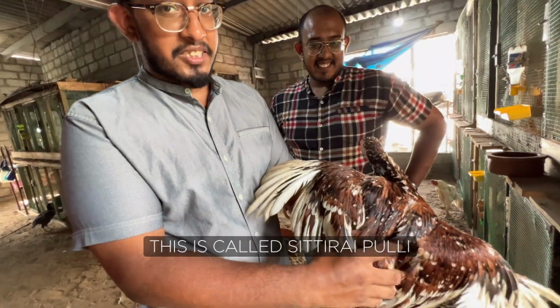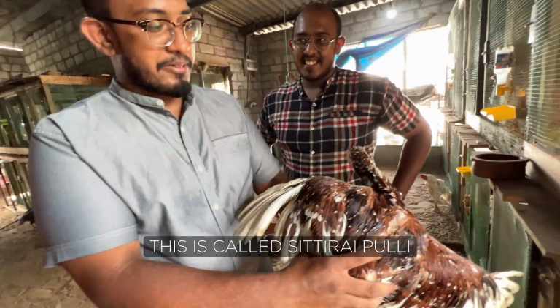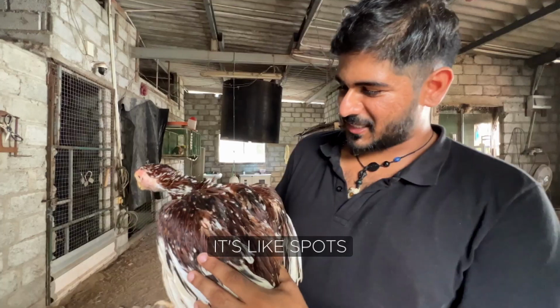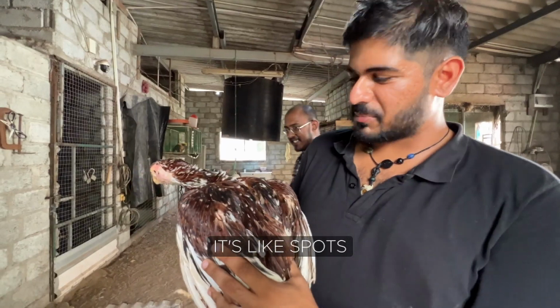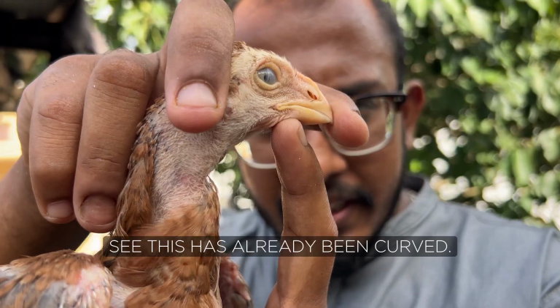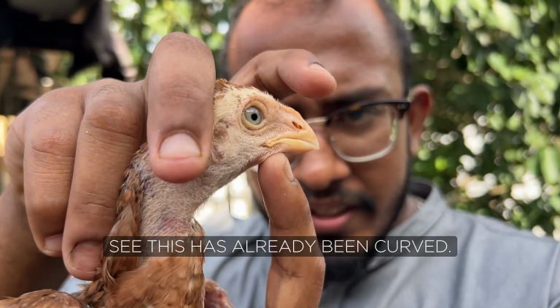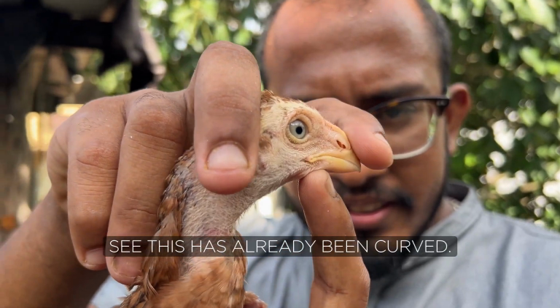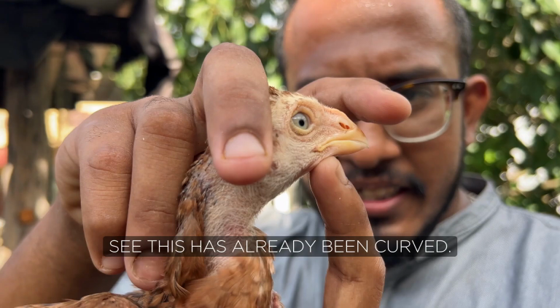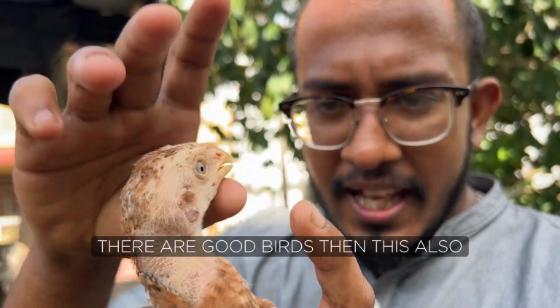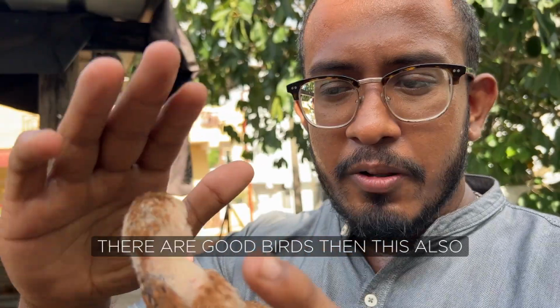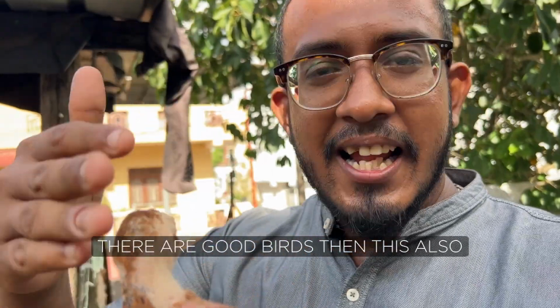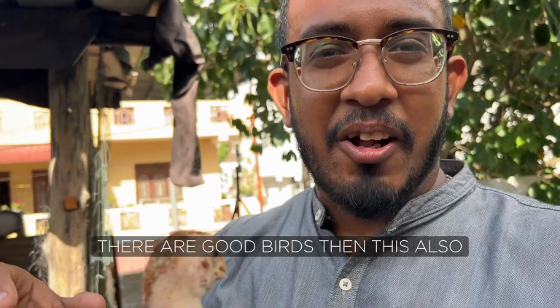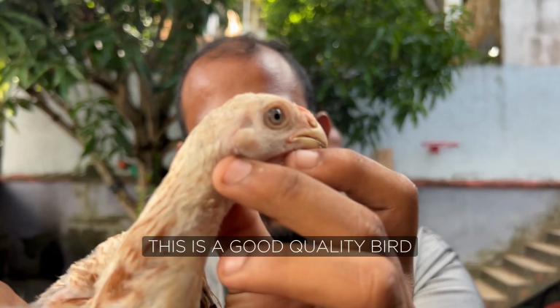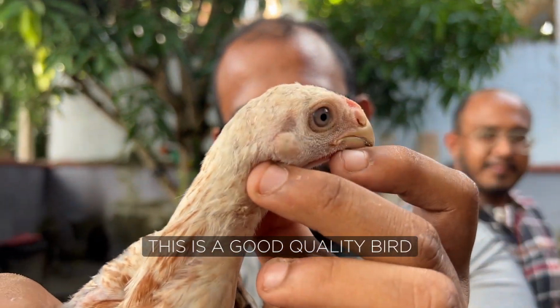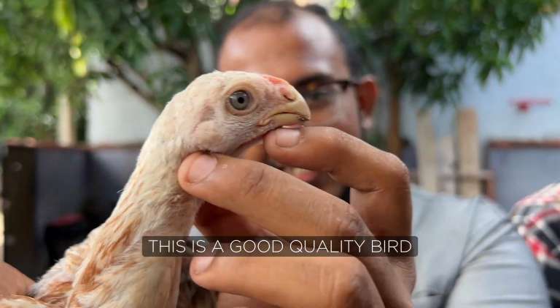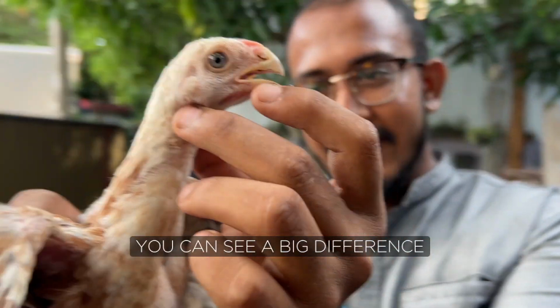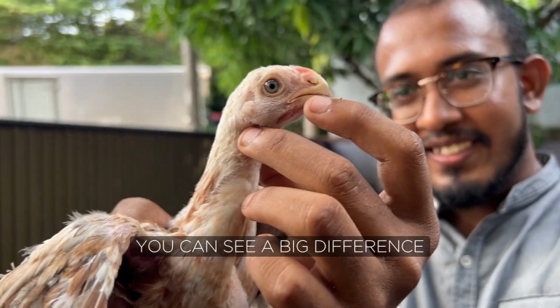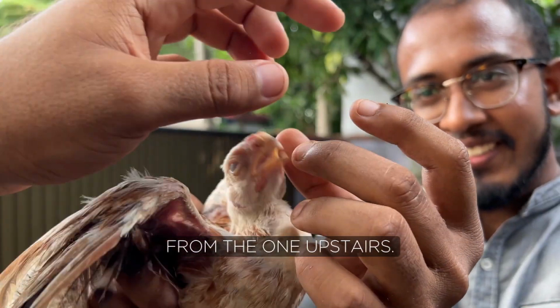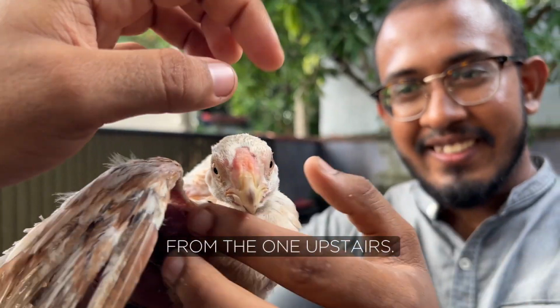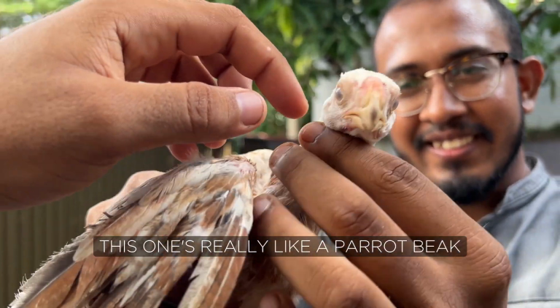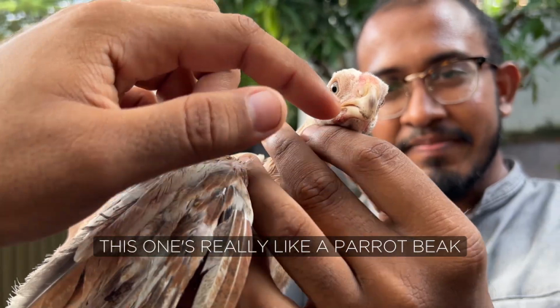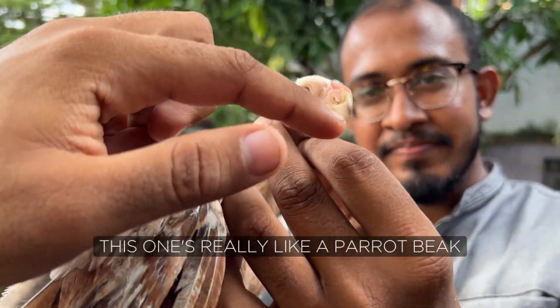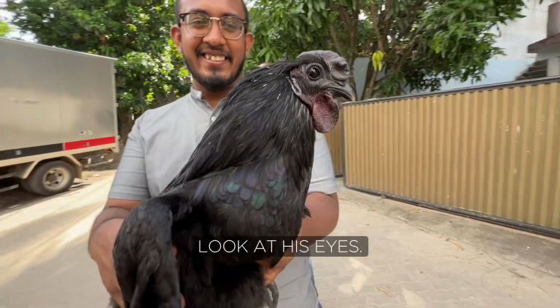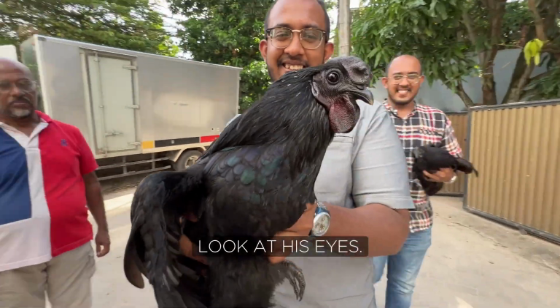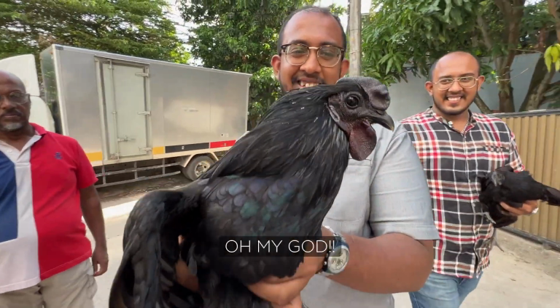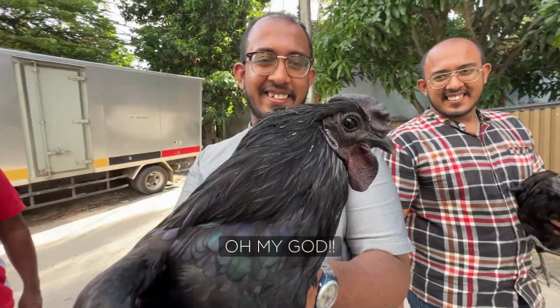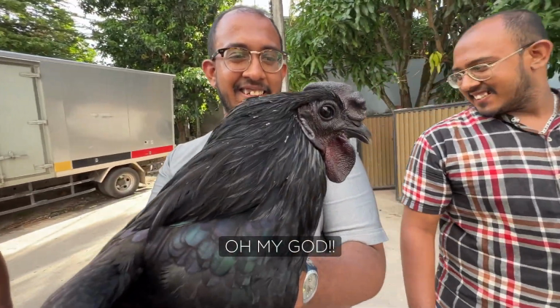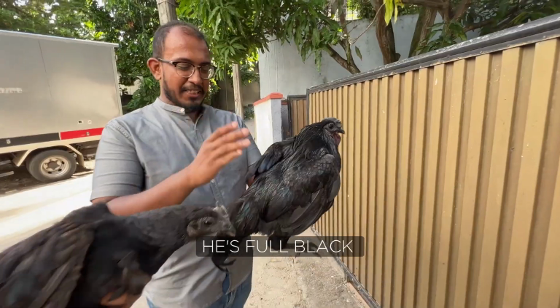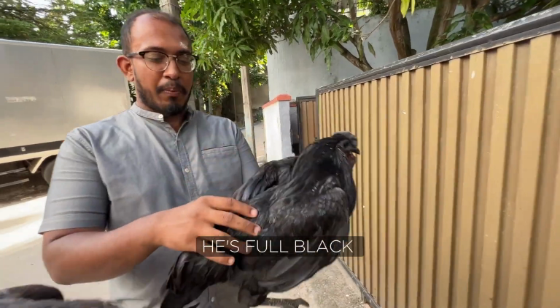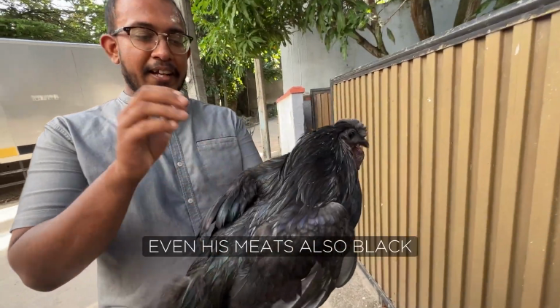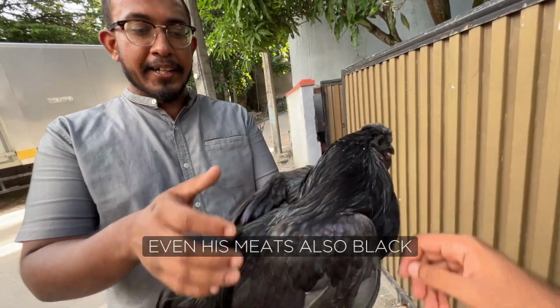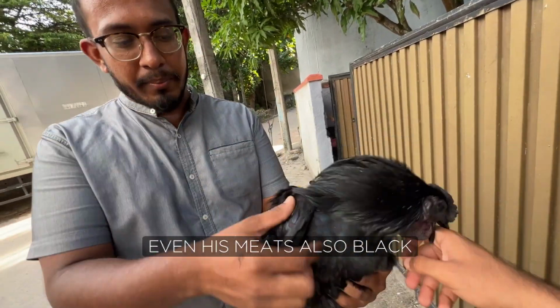That is a scary chicken. It's a big bird. You can see spots — see this beak has already been curved. There are good birds, and this is also a good quality bird. You can see a big difference from the one upstairs. This one is really like a parrot beak. Look at his eyes — oh my god, he's full black. Even his meat is also black.